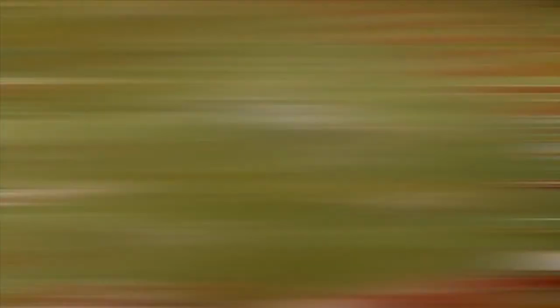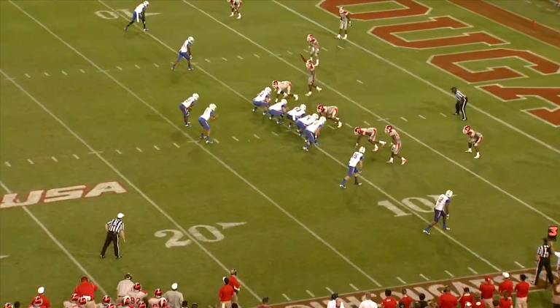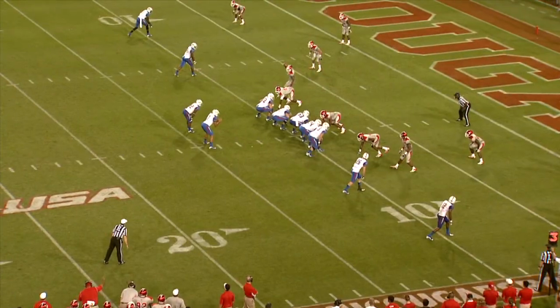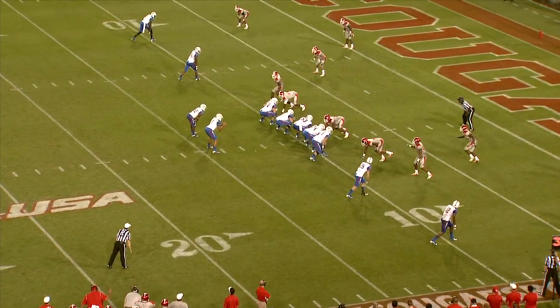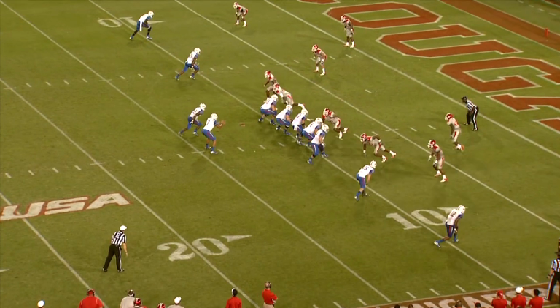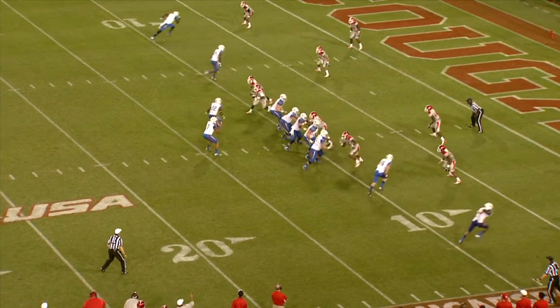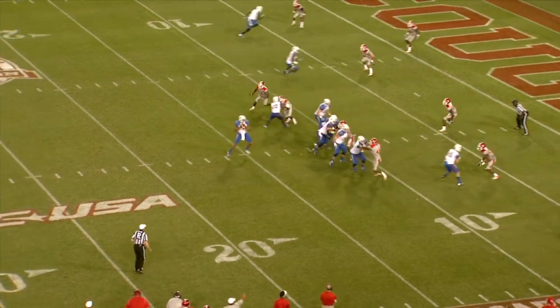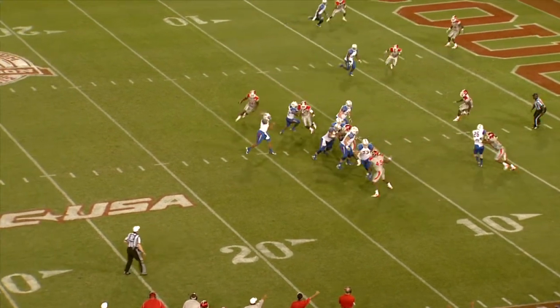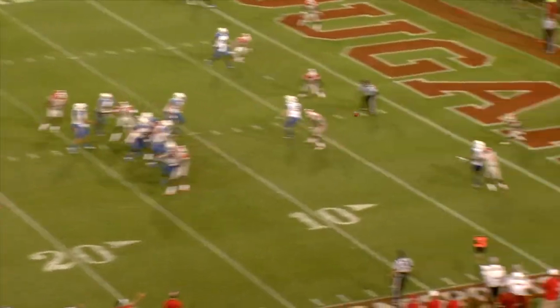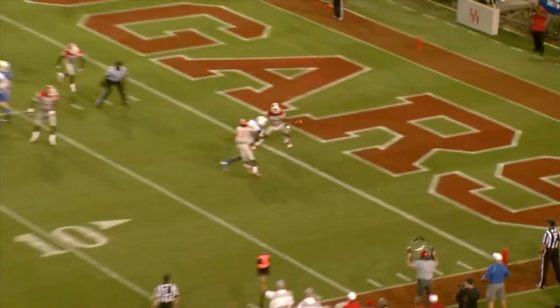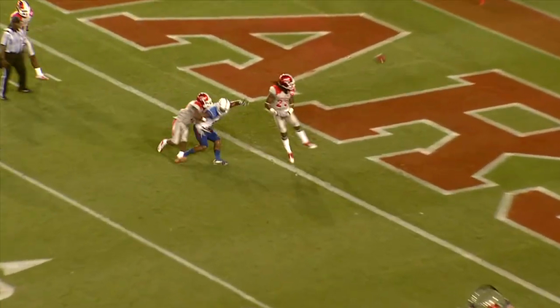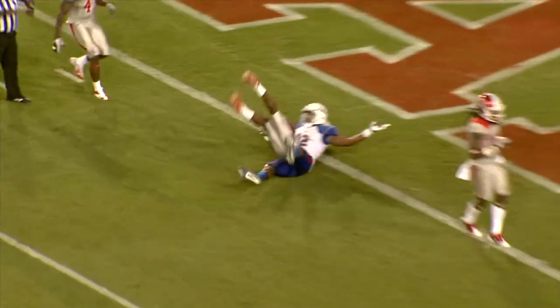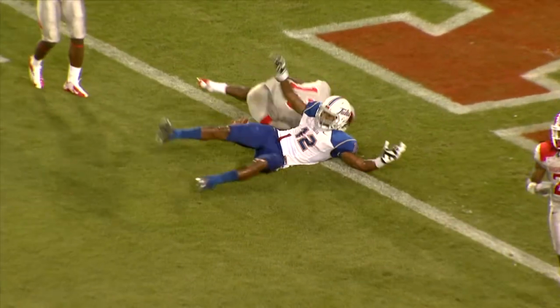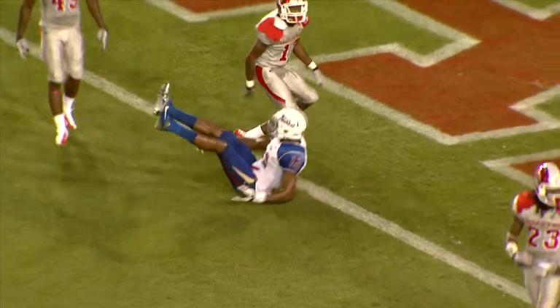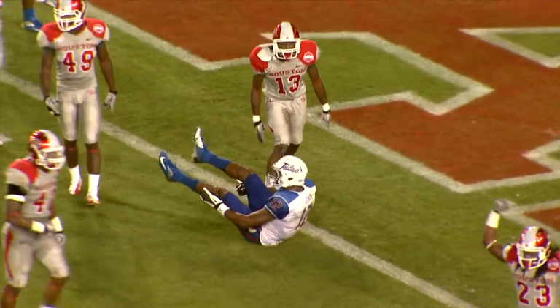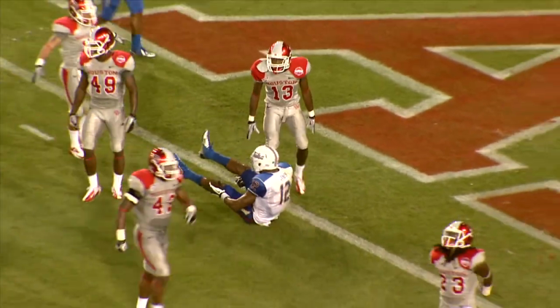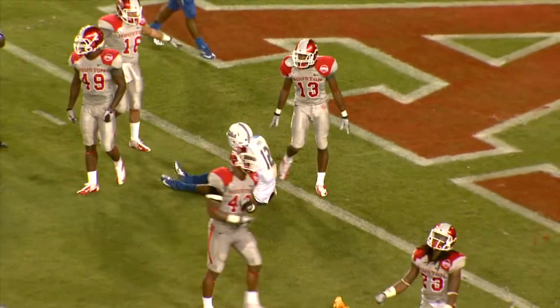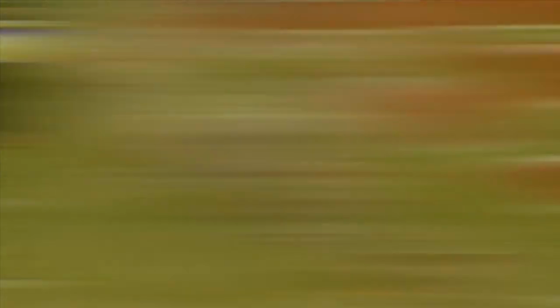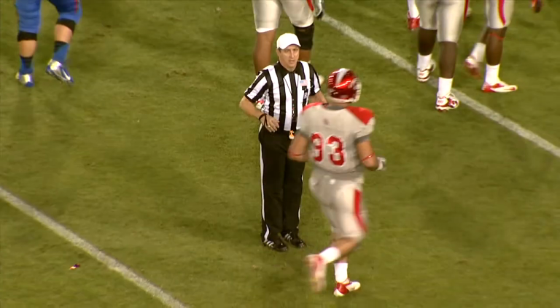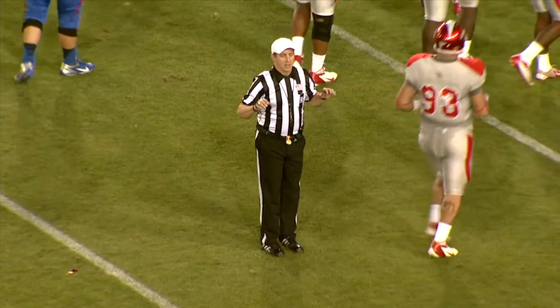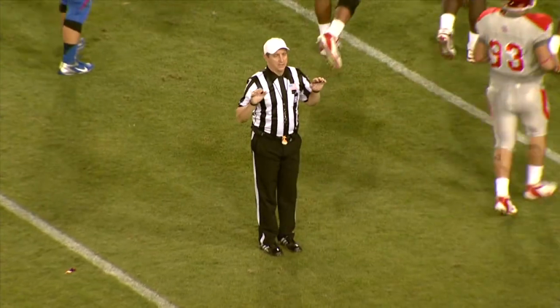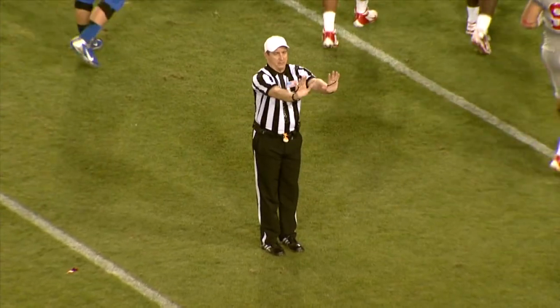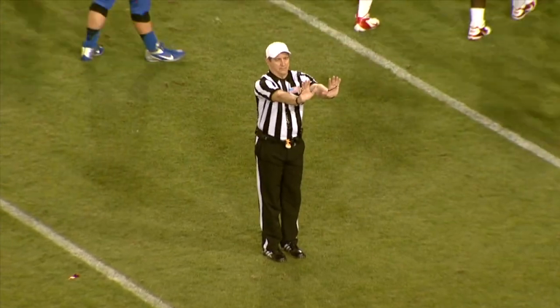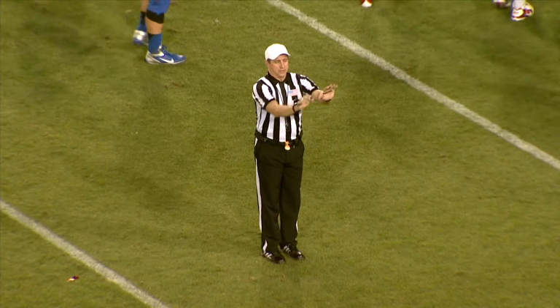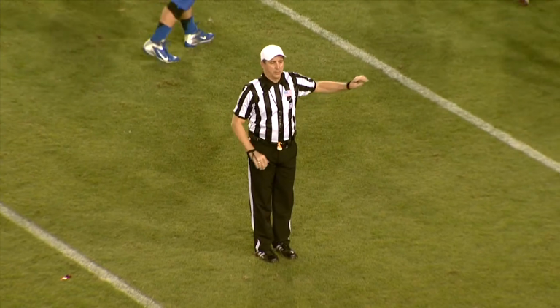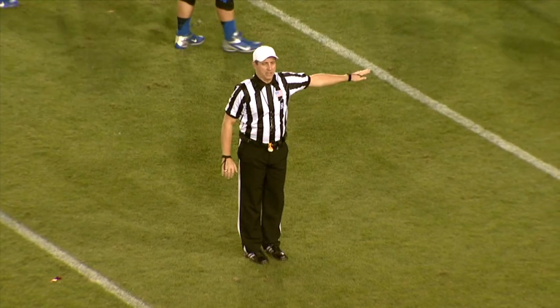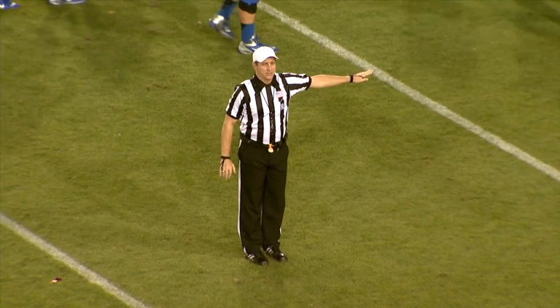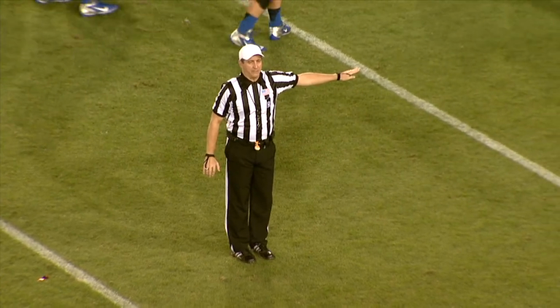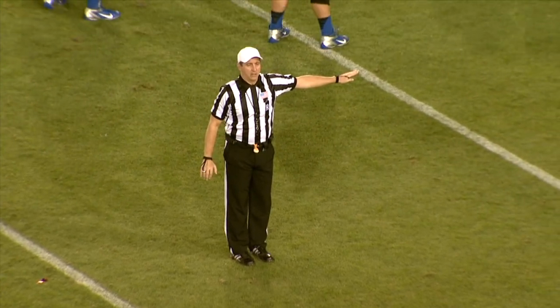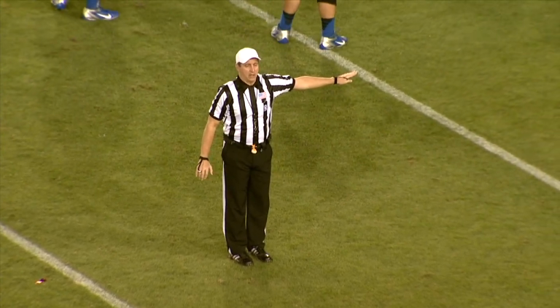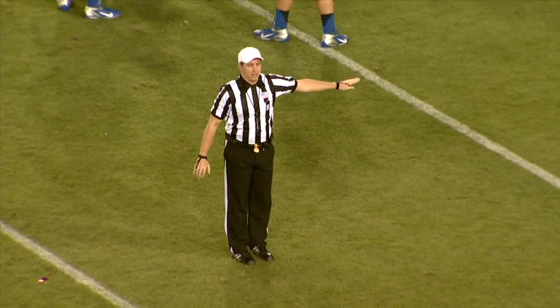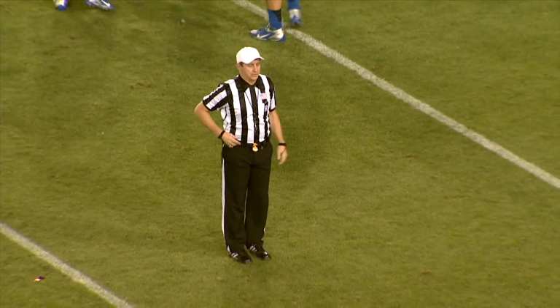Green waiting, waiting, and has the snap. Back to pass, blitz coming, throws on a slant, incomplete, and a flag flies — interference. They had no choice. Spot foul, automatic first down.